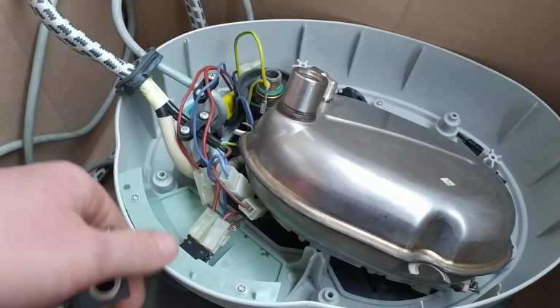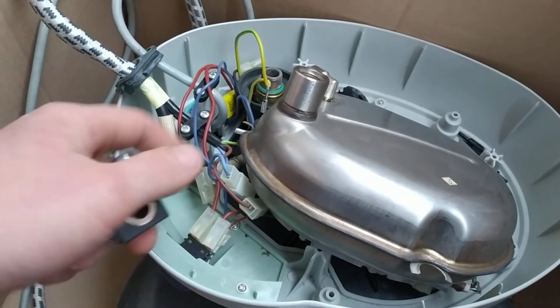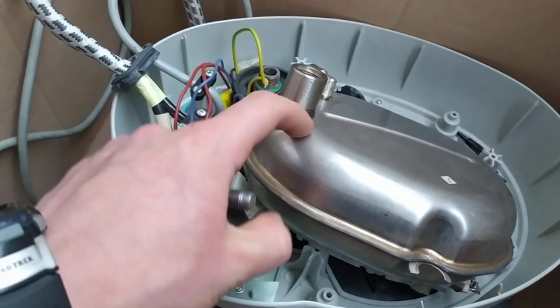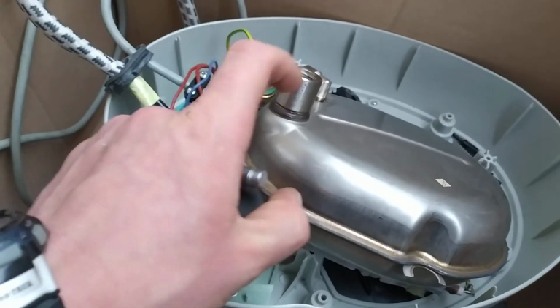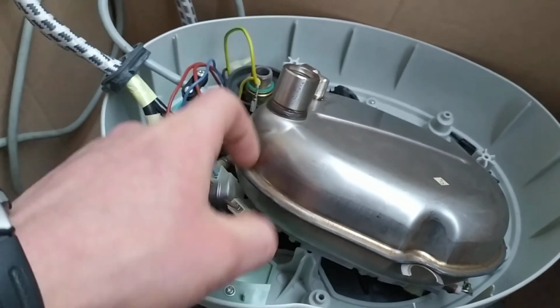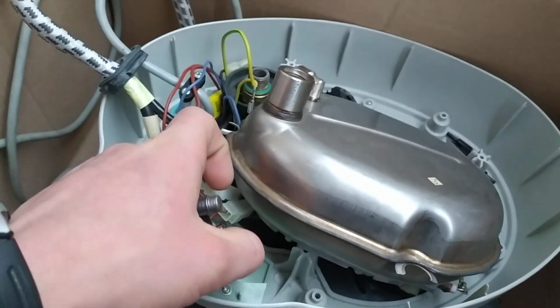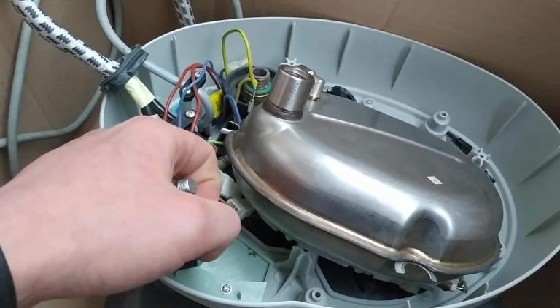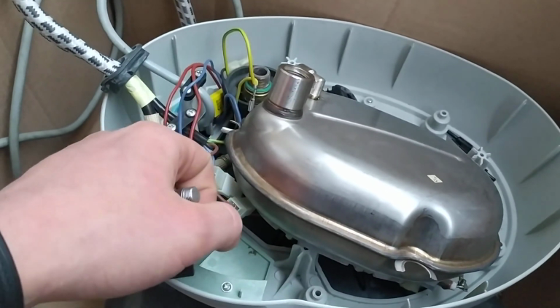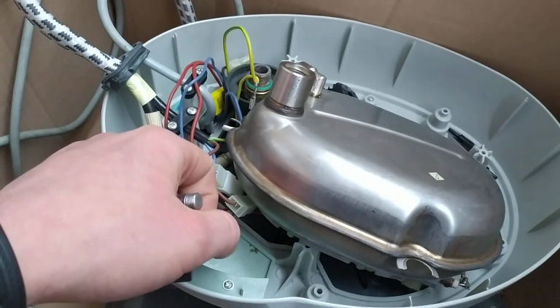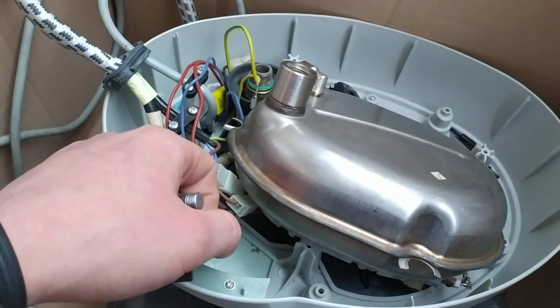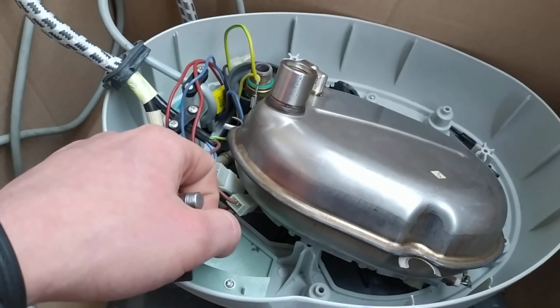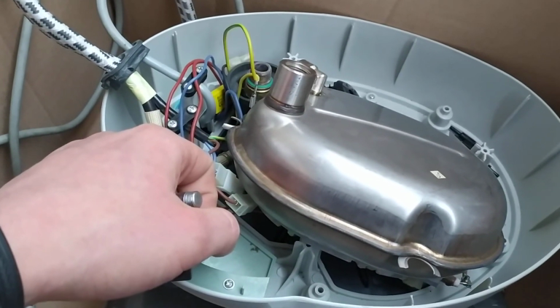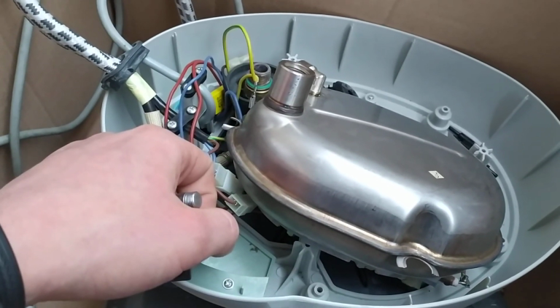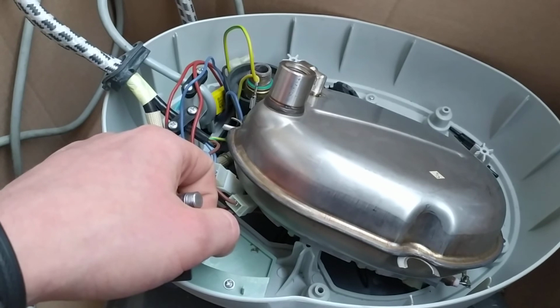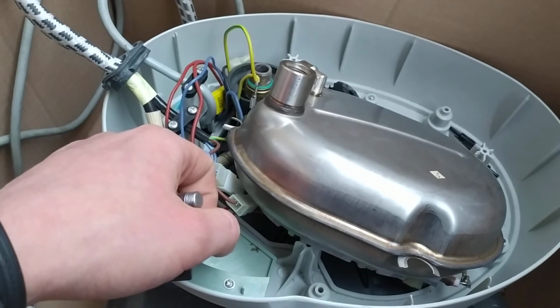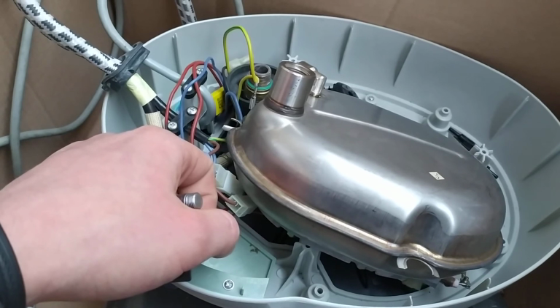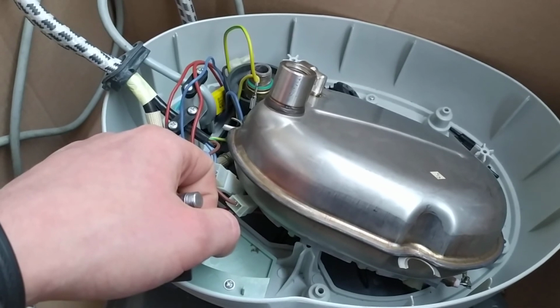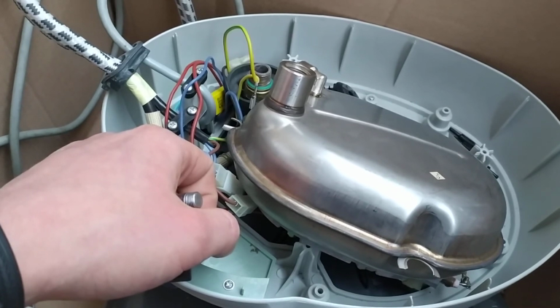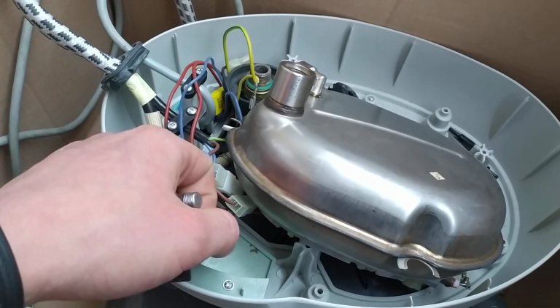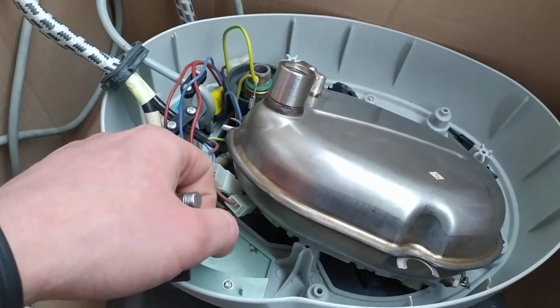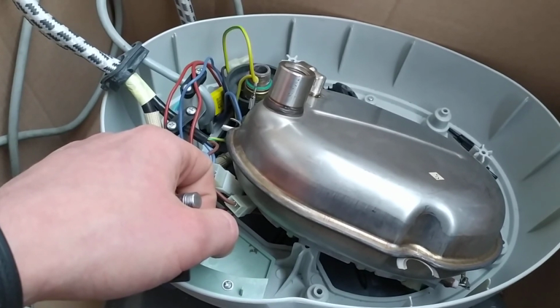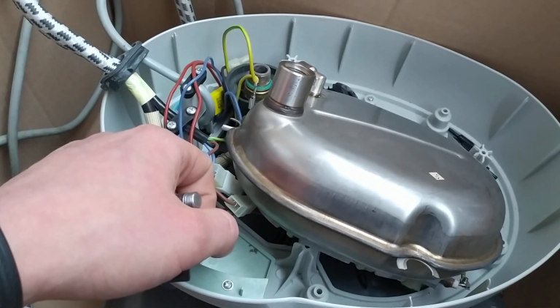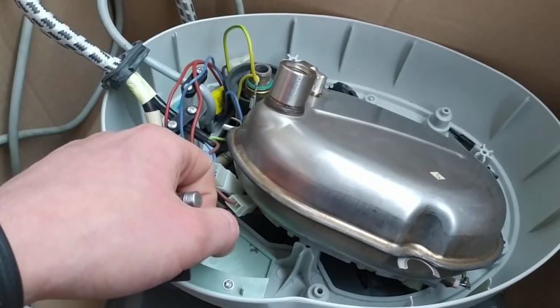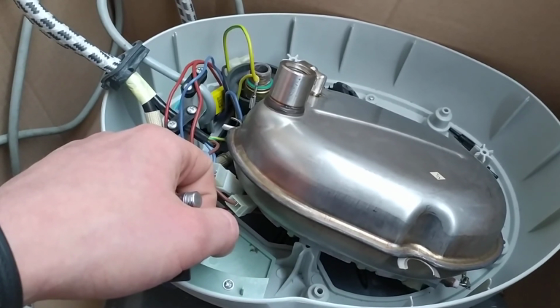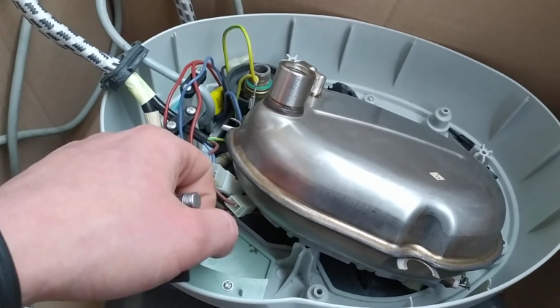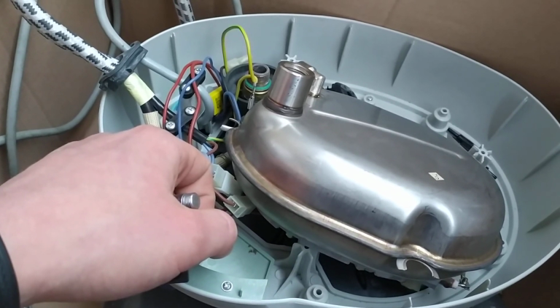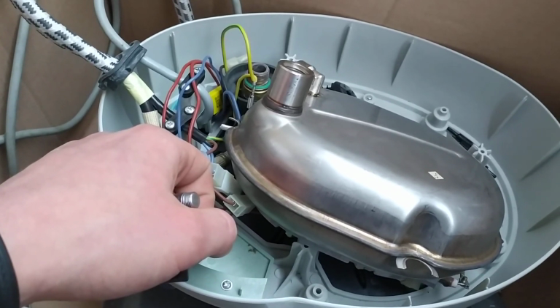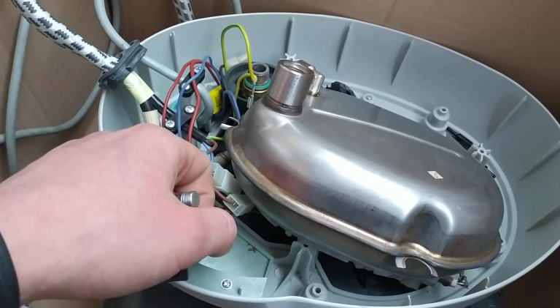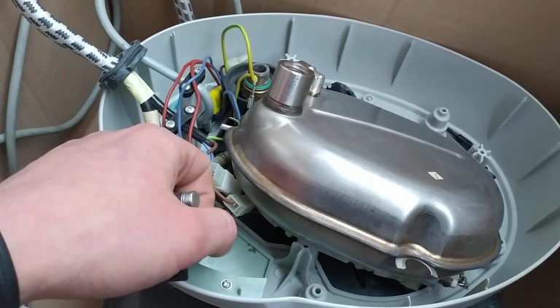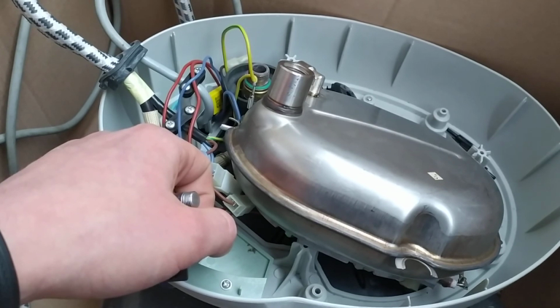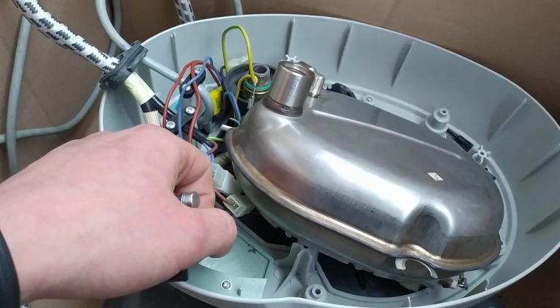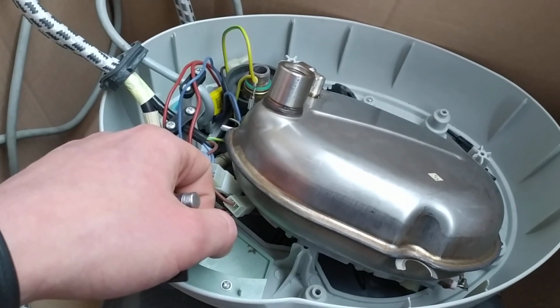That will be the end, and I'll make a short video of the steam iron working. See you on the next one.